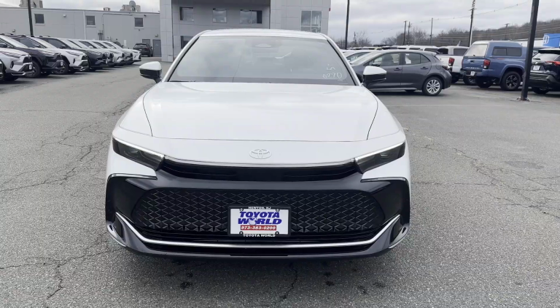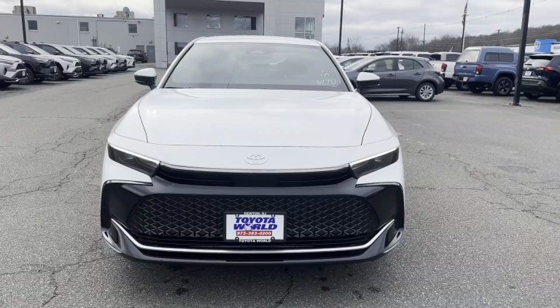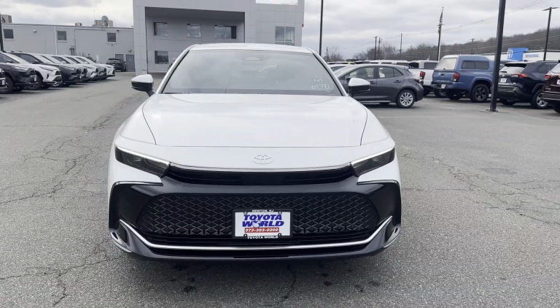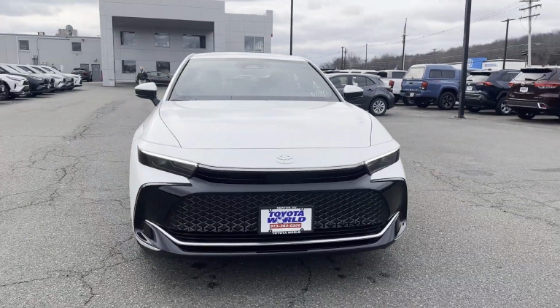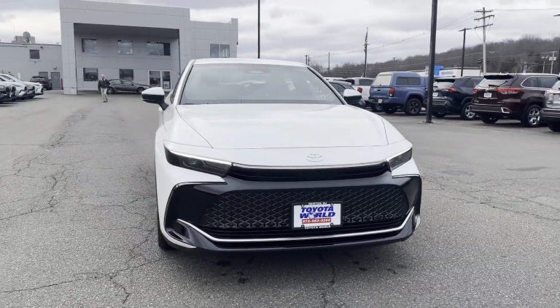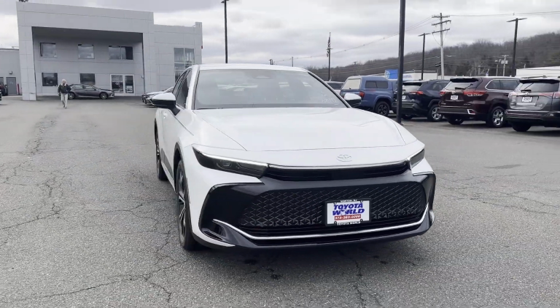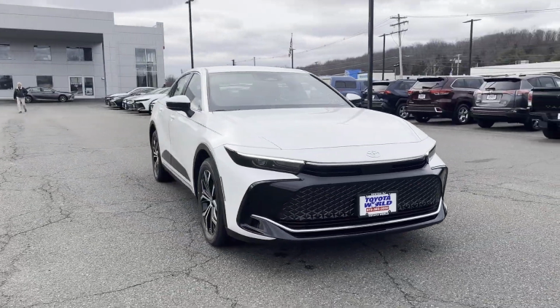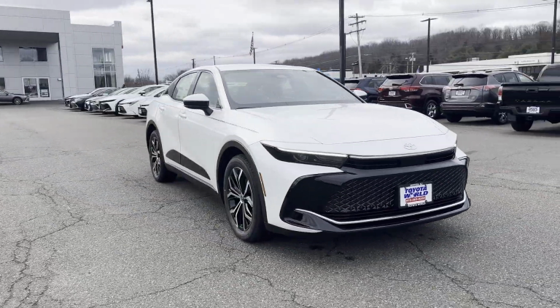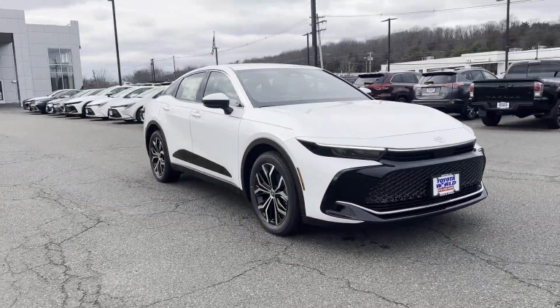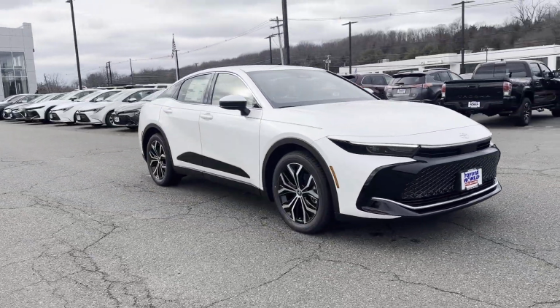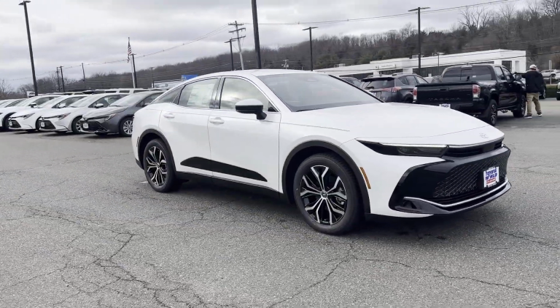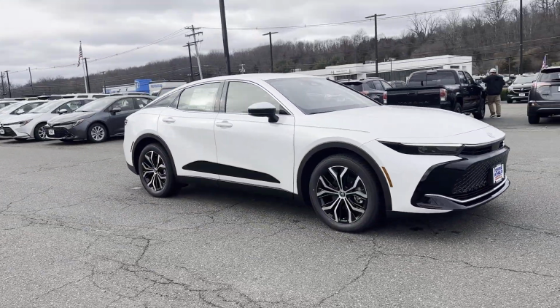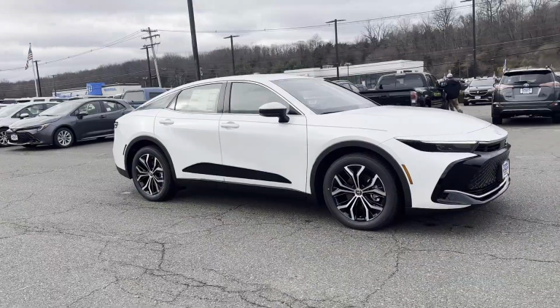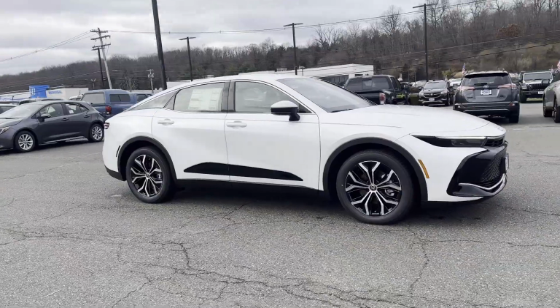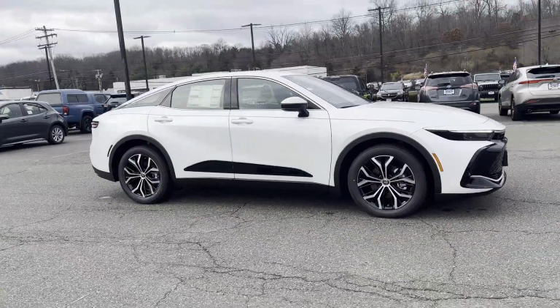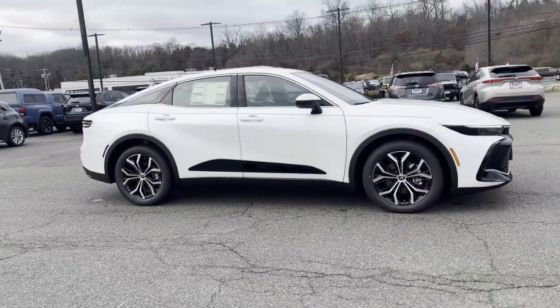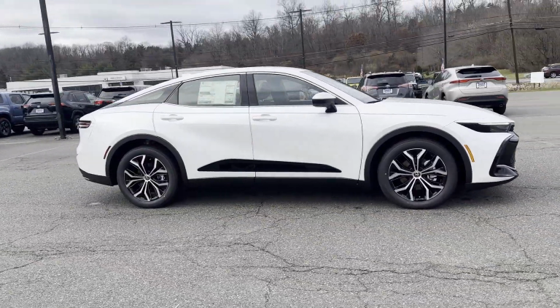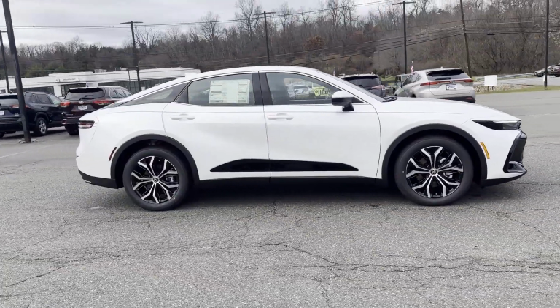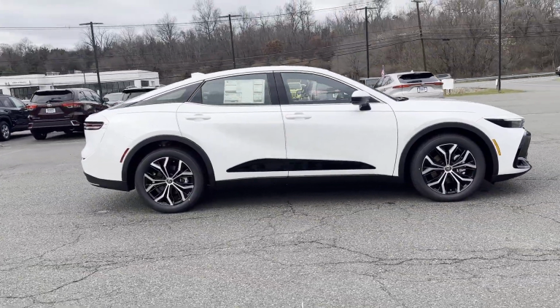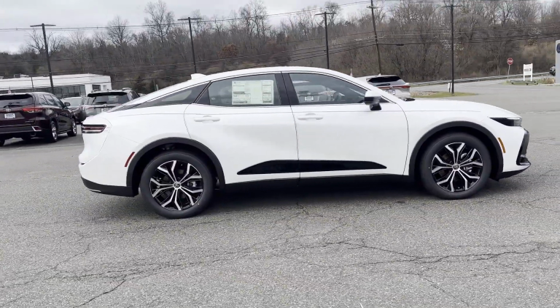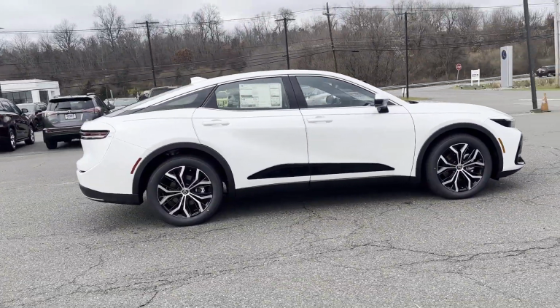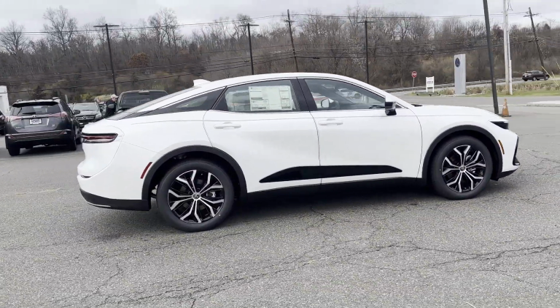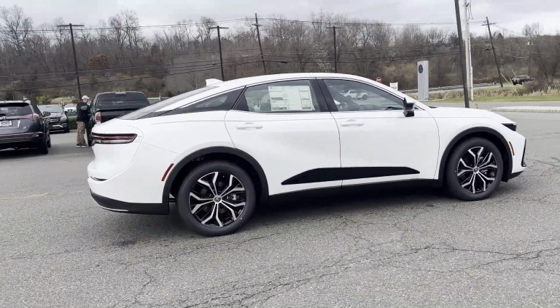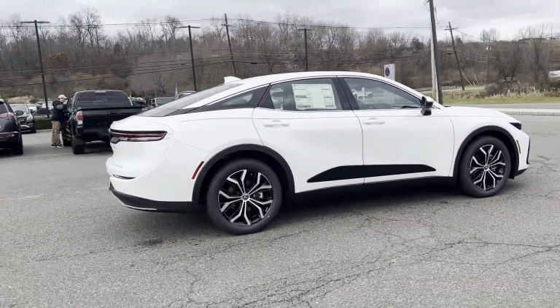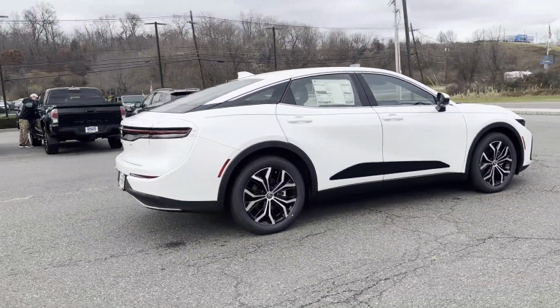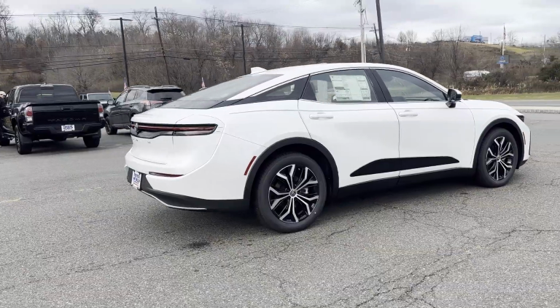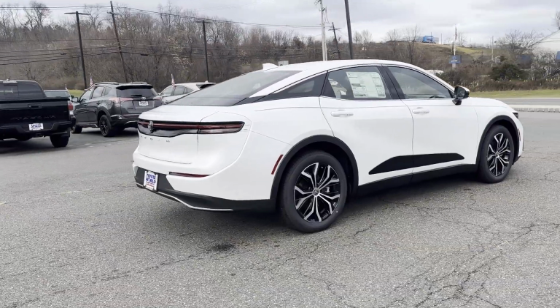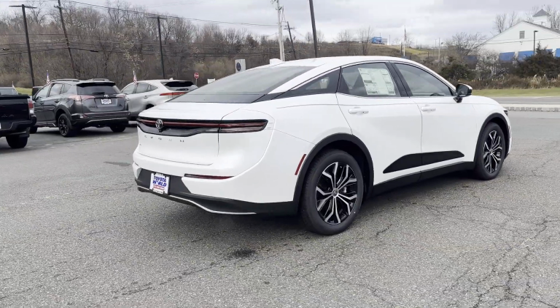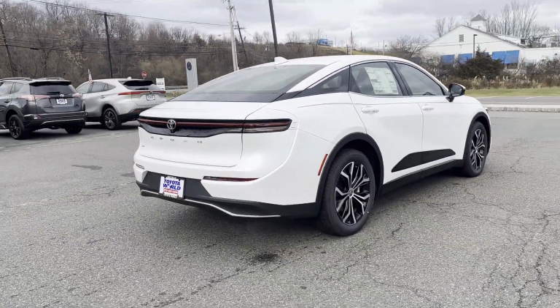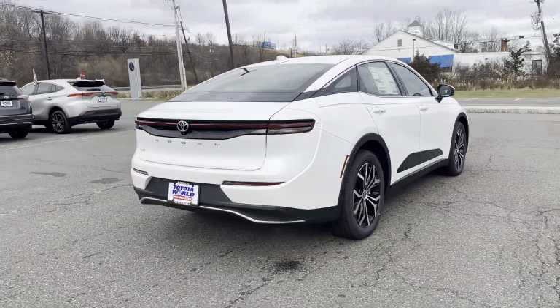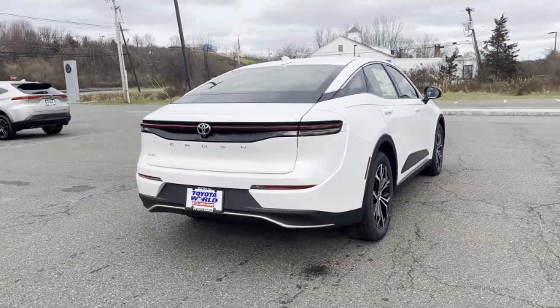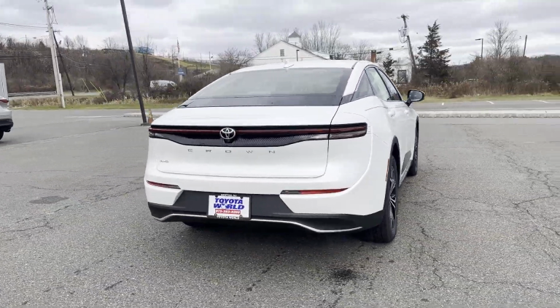2023 Toyota Crown. This sedan combines safety and comfort with style and performance. It features an excellent mix of comfort and handling along with a power driver's seat.